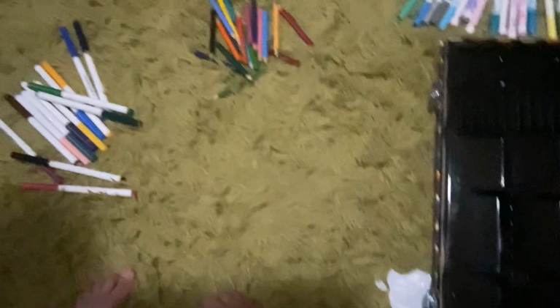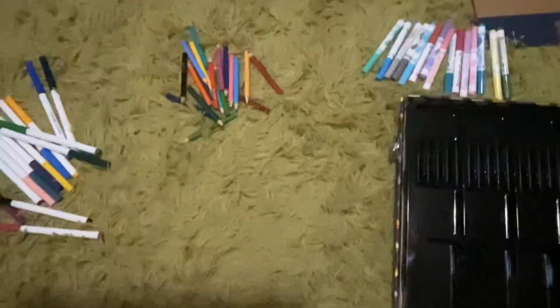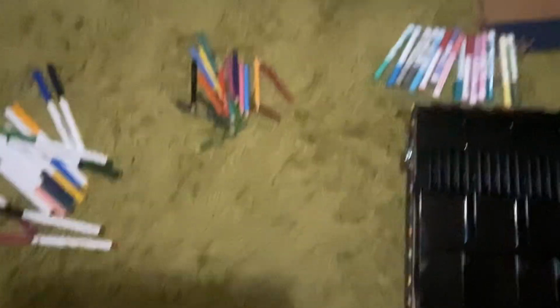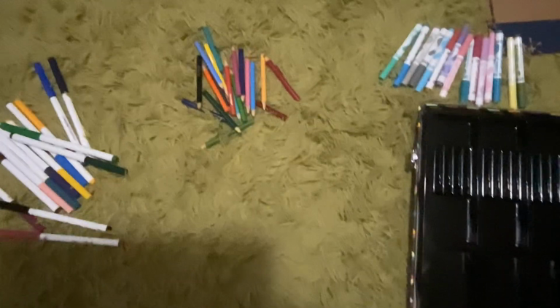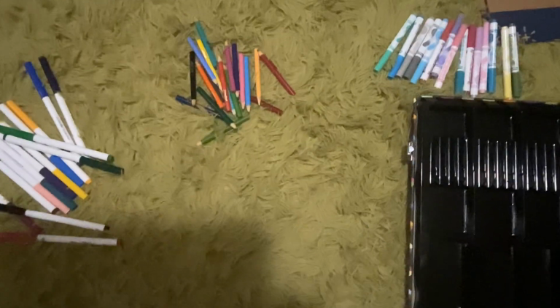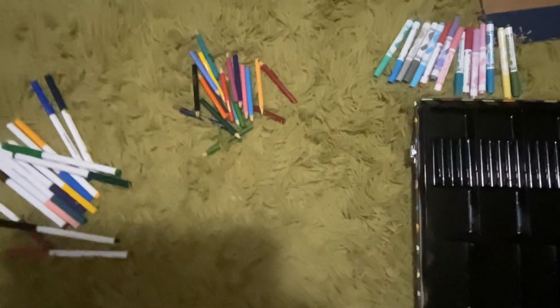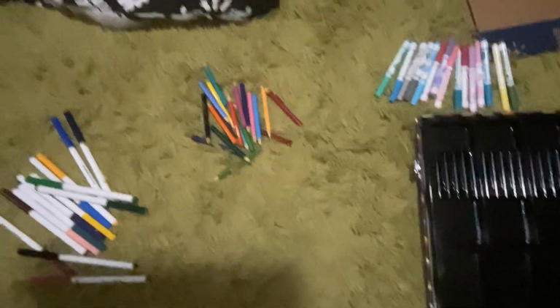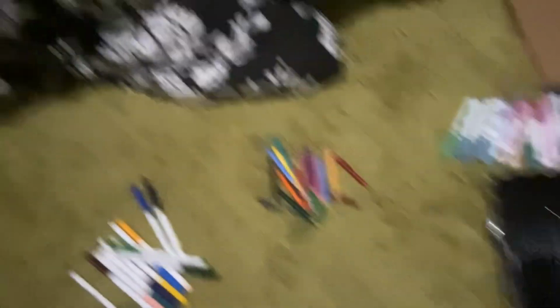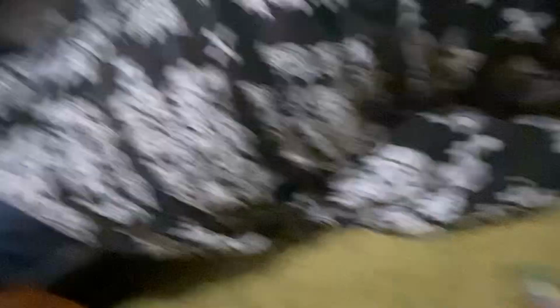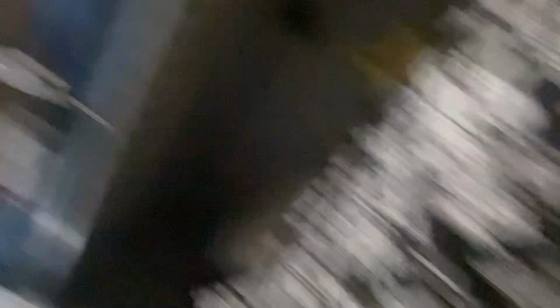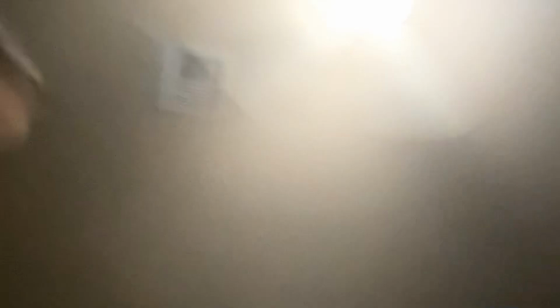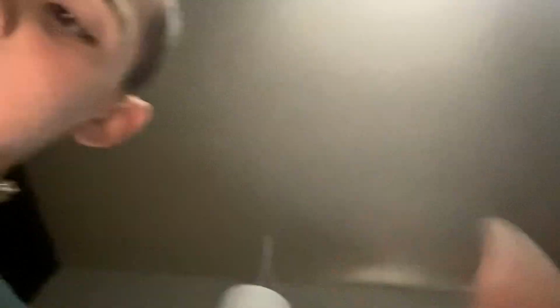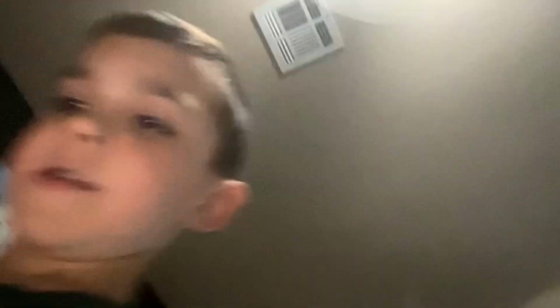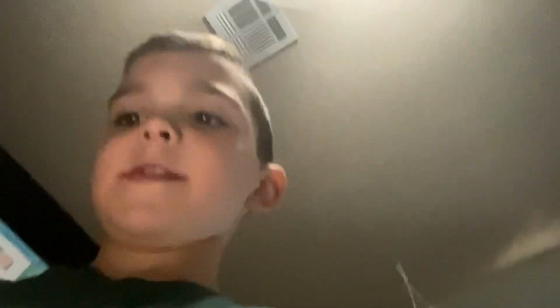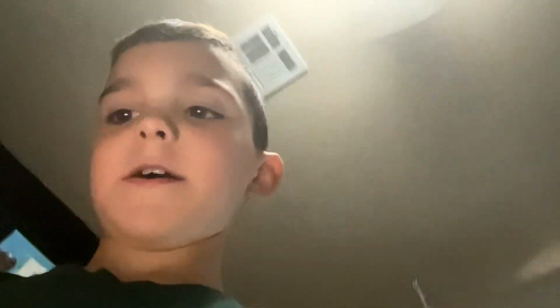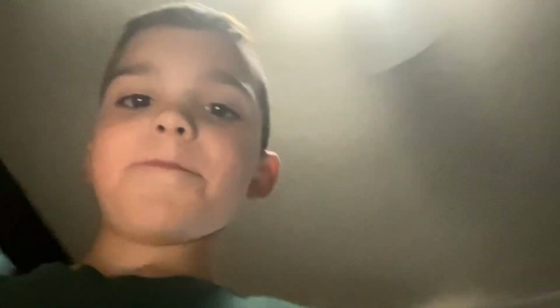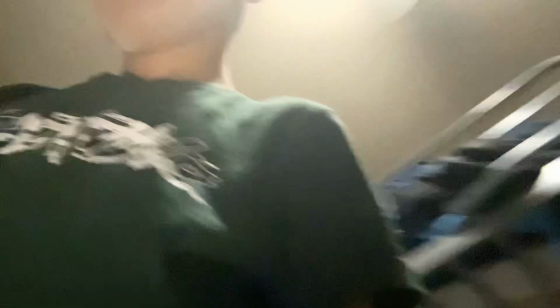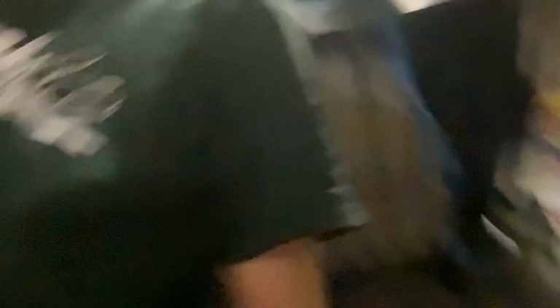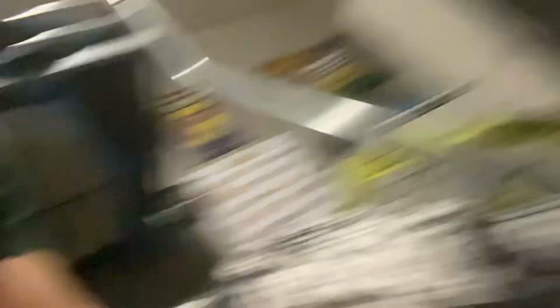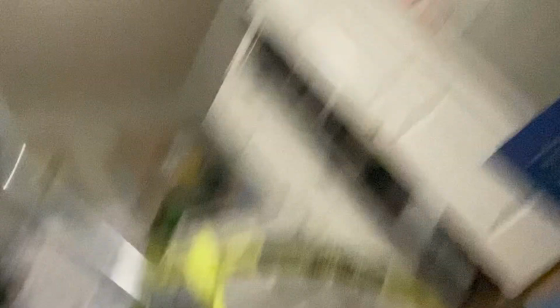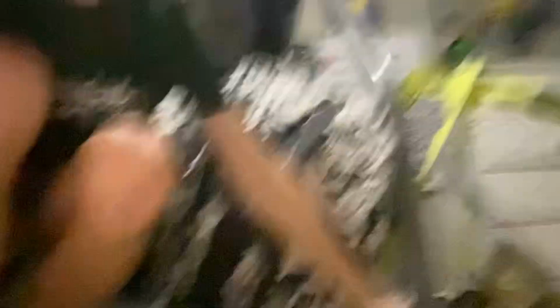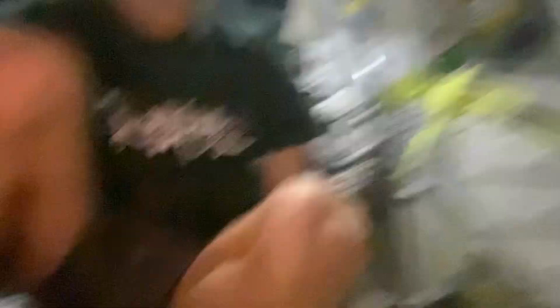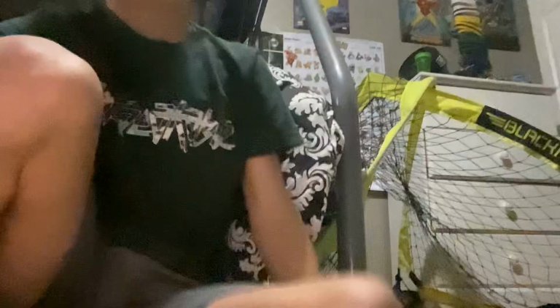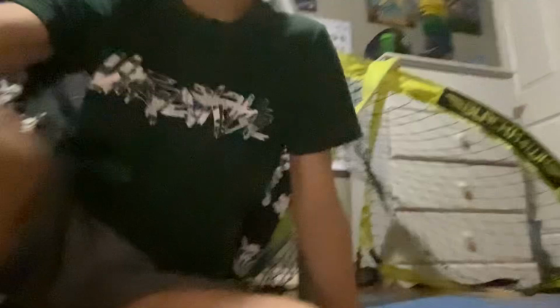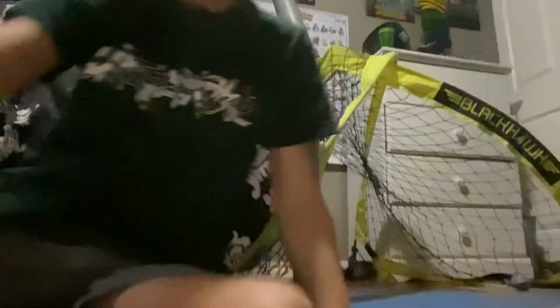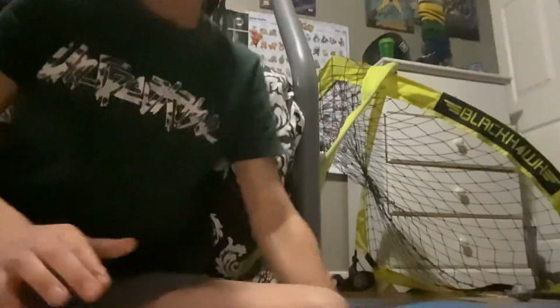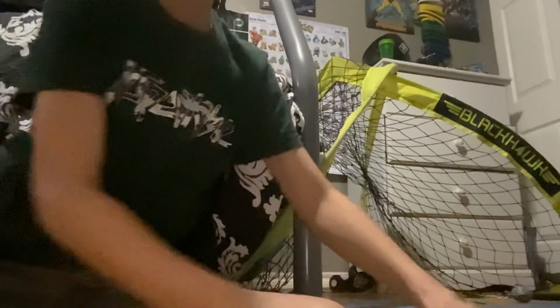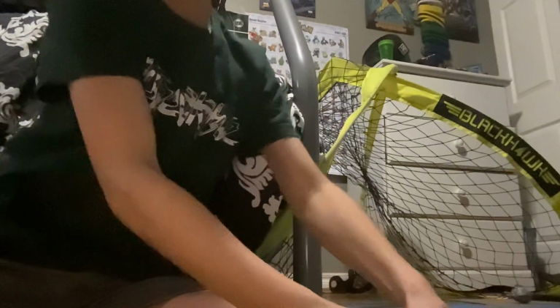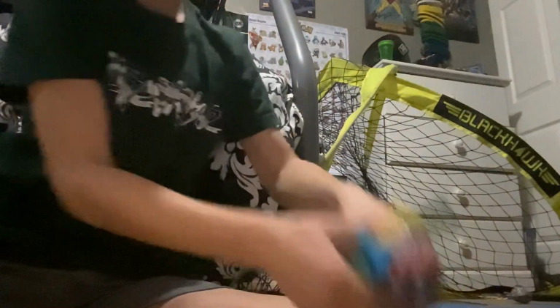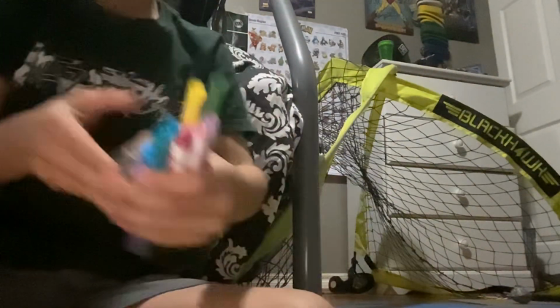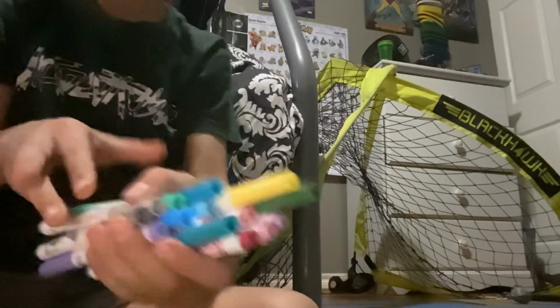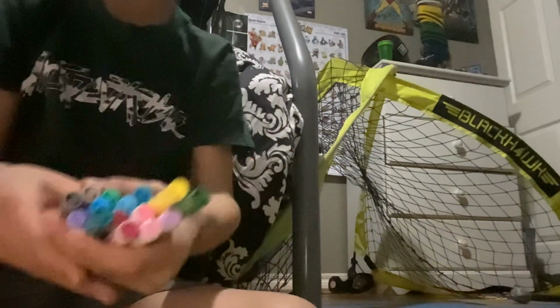Reorganizing my new stuff. Let's go. First, let's do markers.